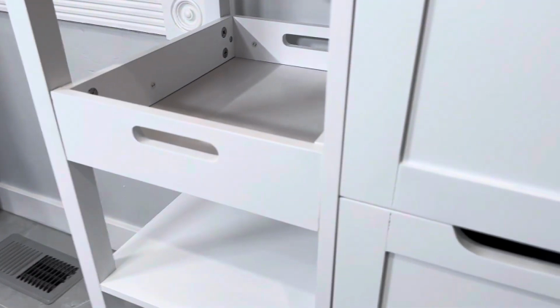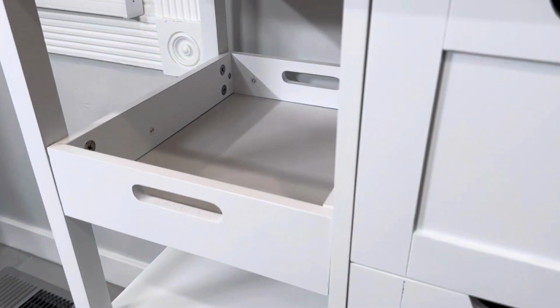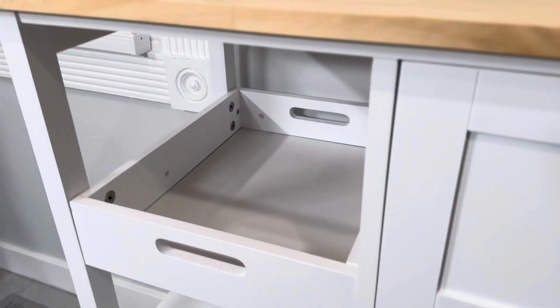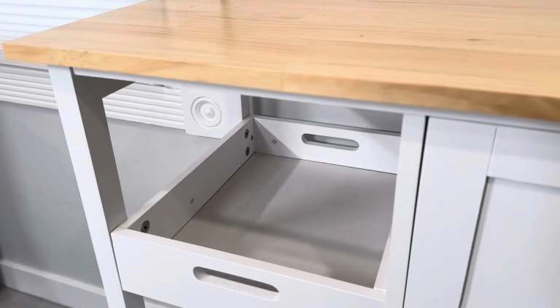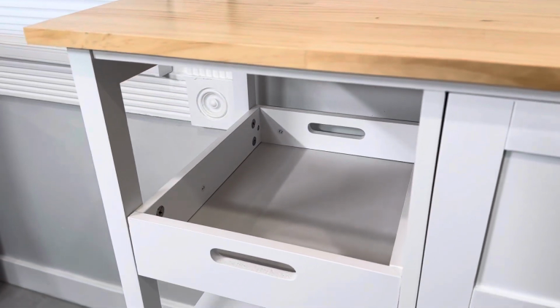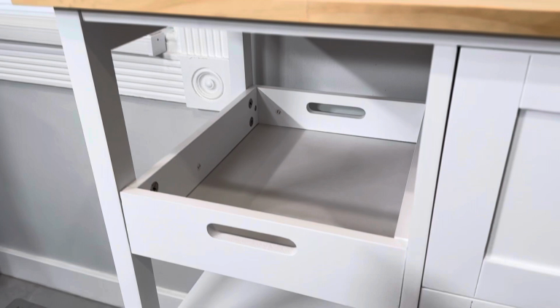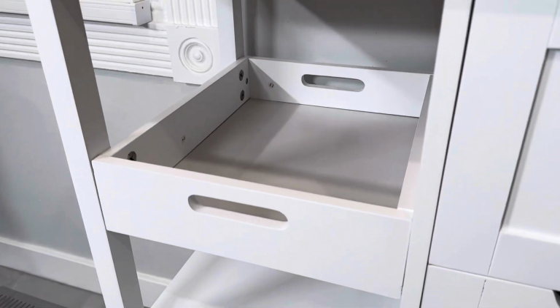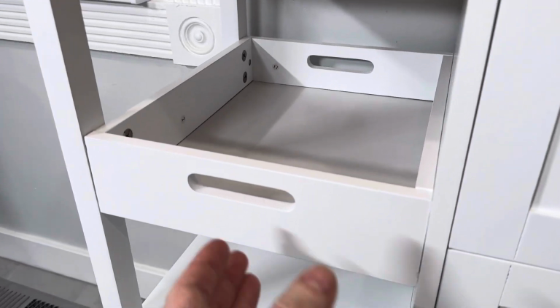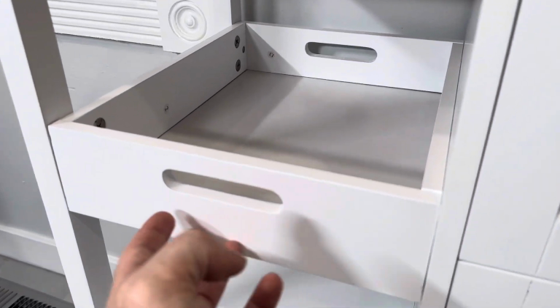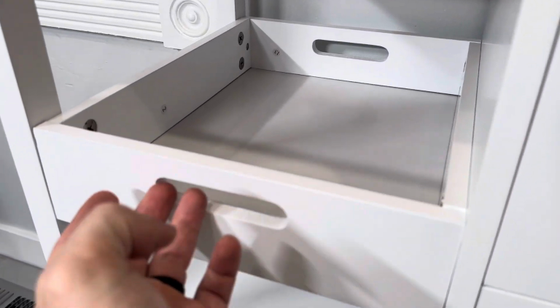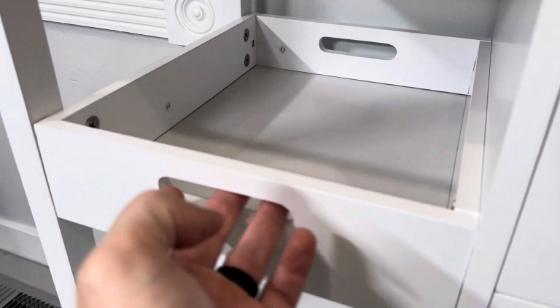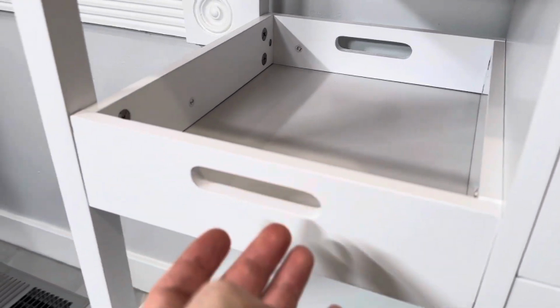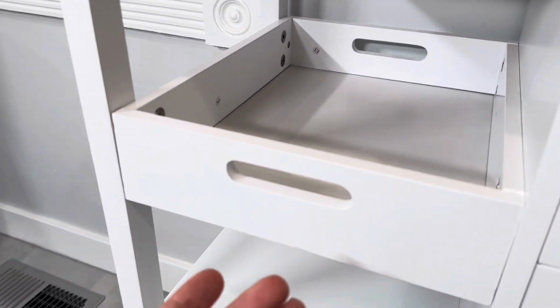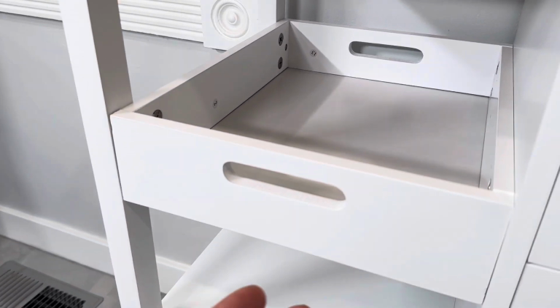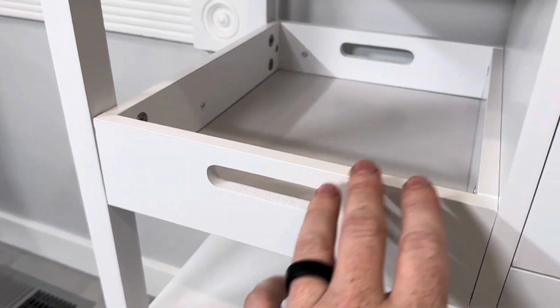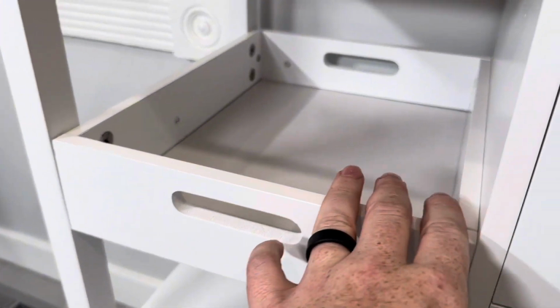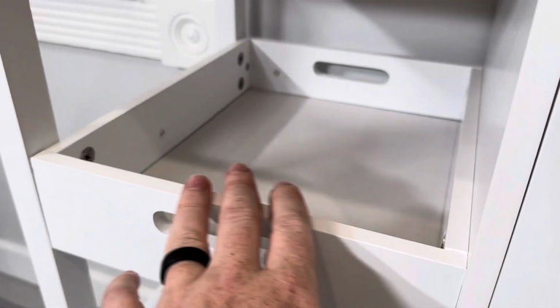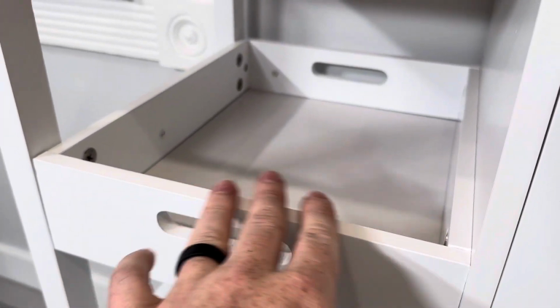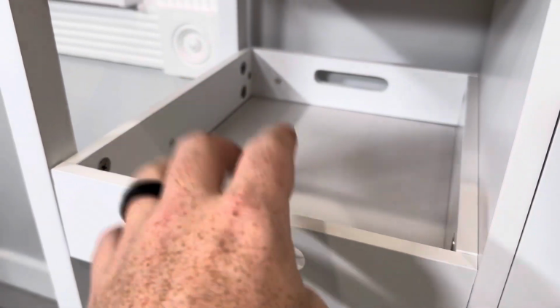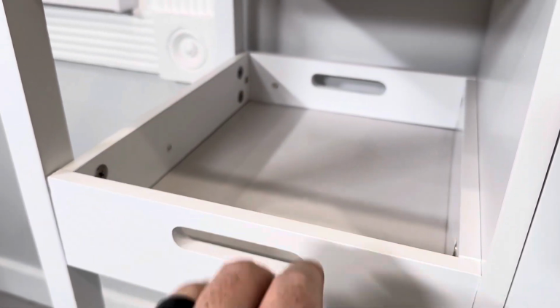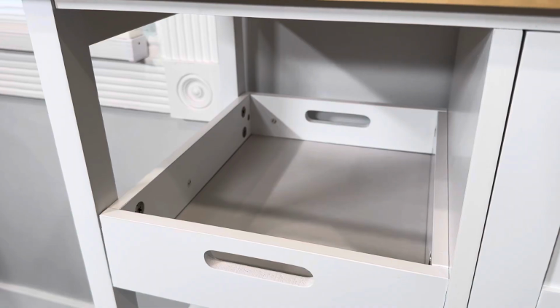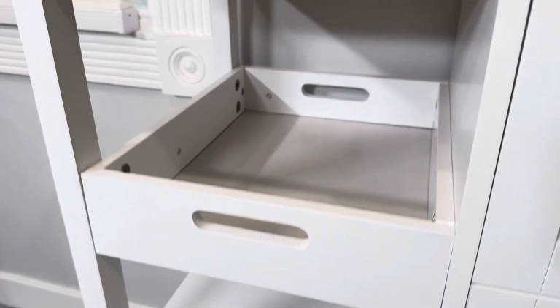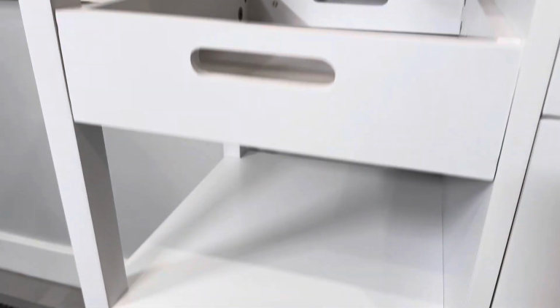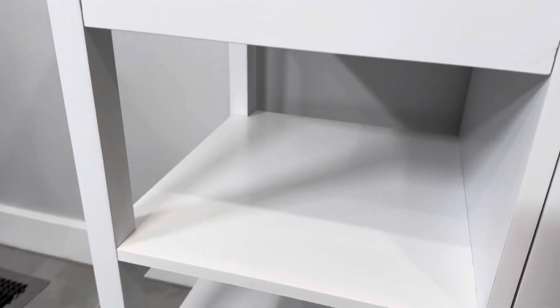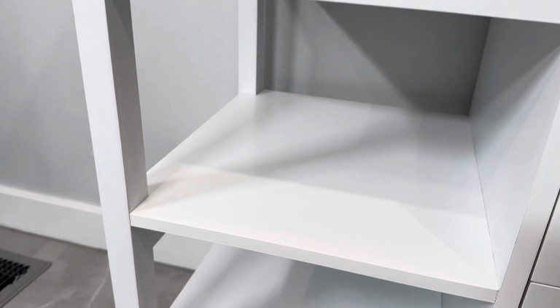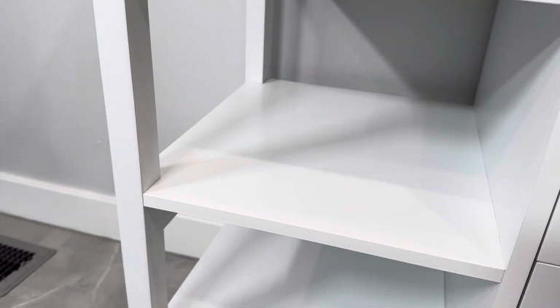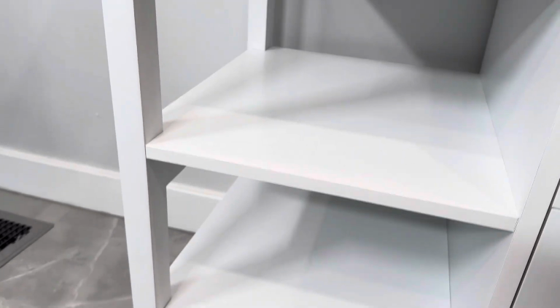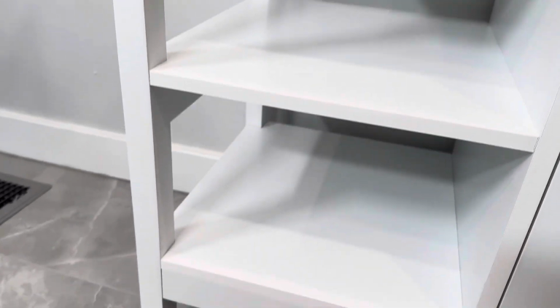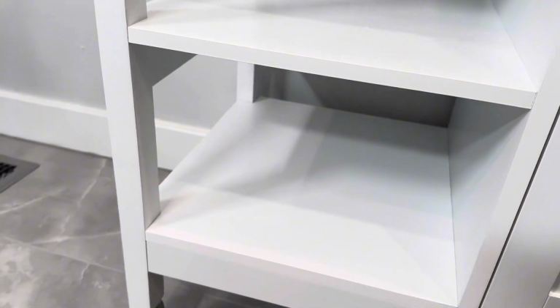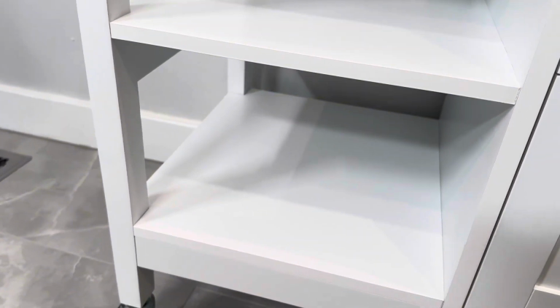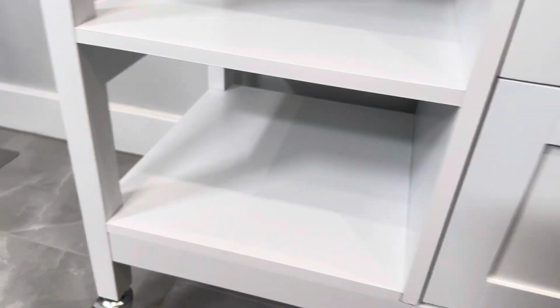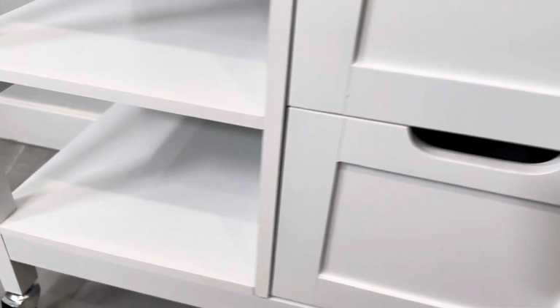You have a couple of open shelves here. This has a cutout on it but does not pull out — it's just an open storage area — and then you have two open storage shelves here as well.